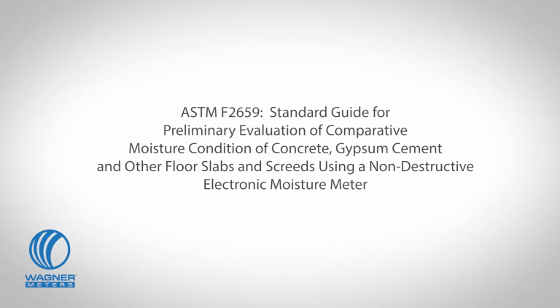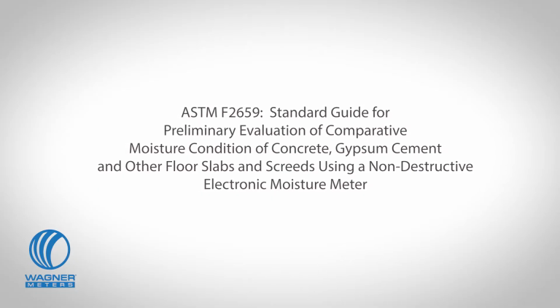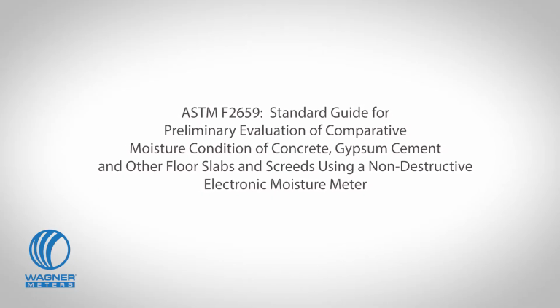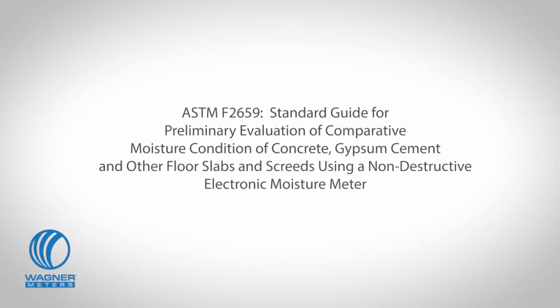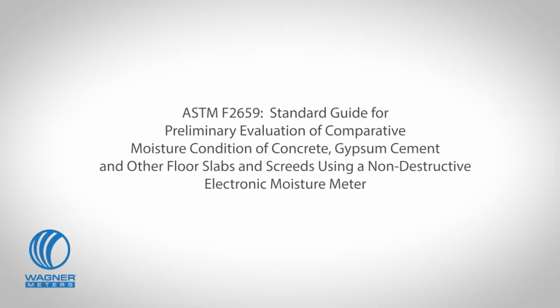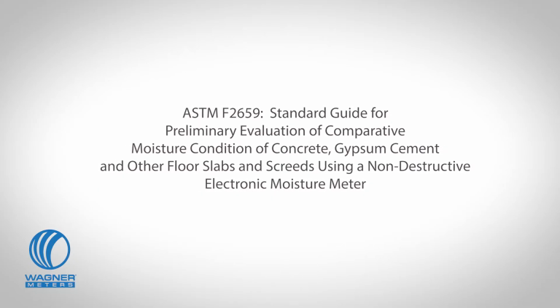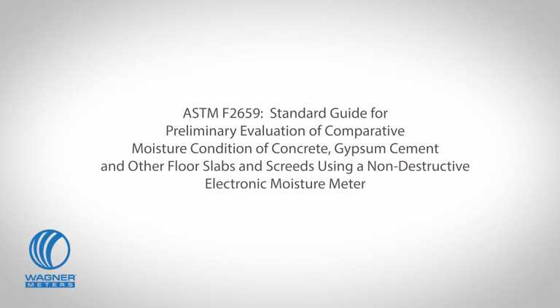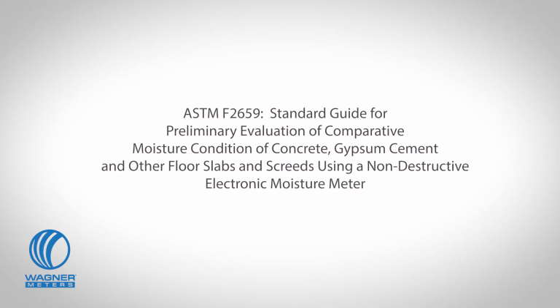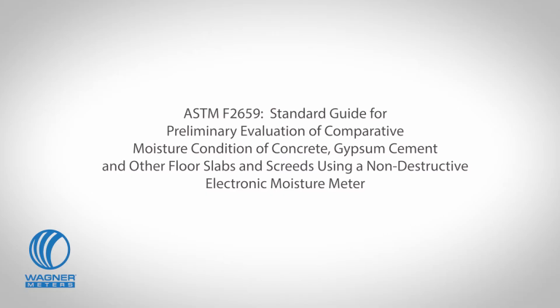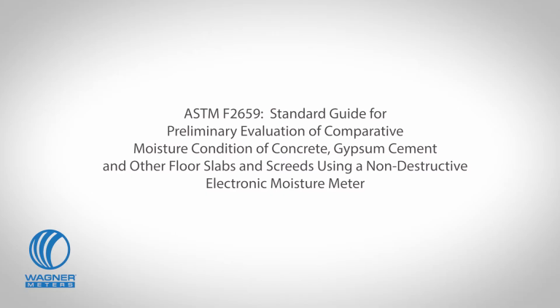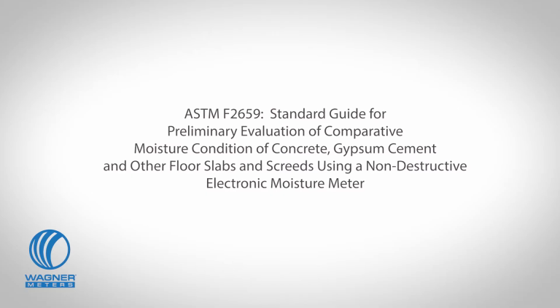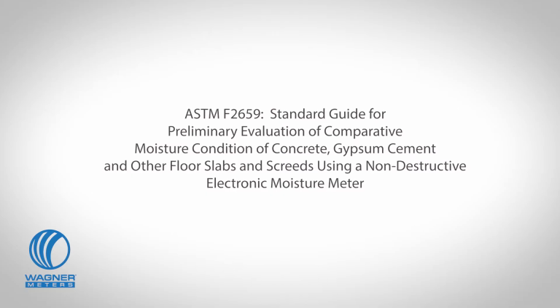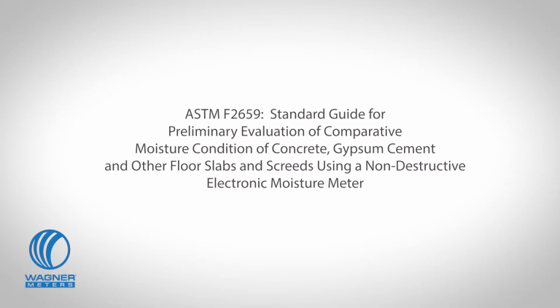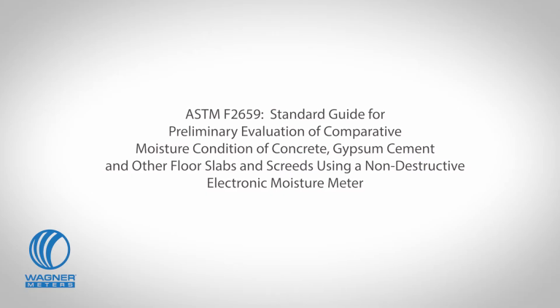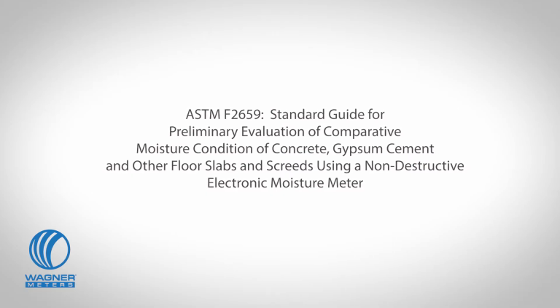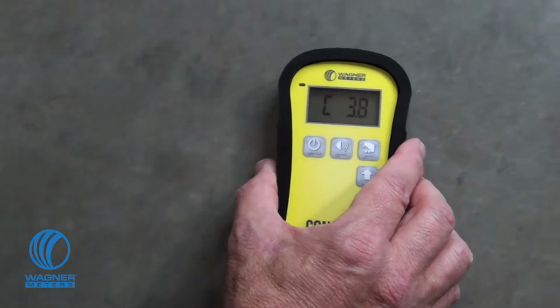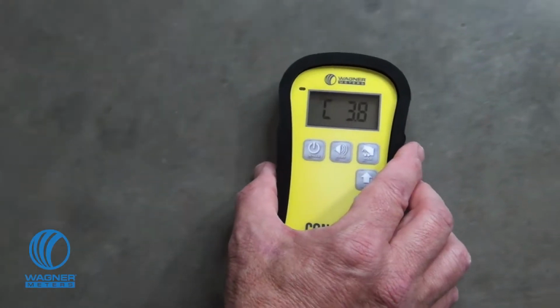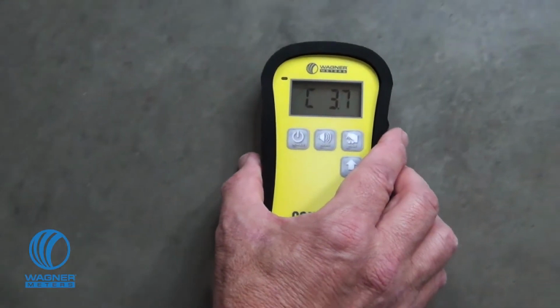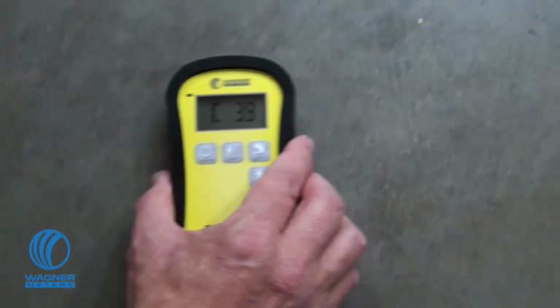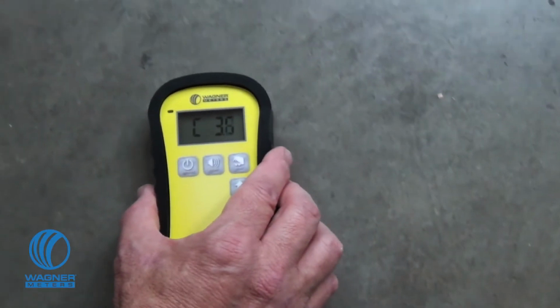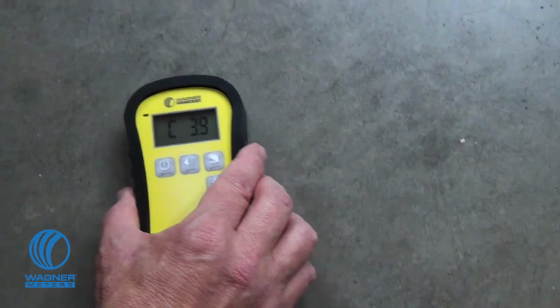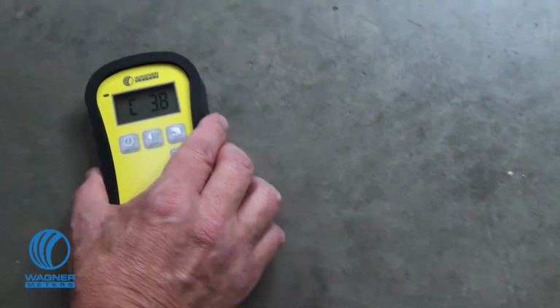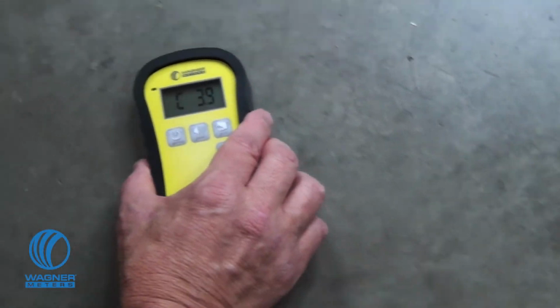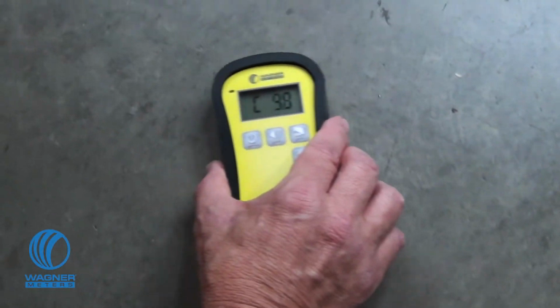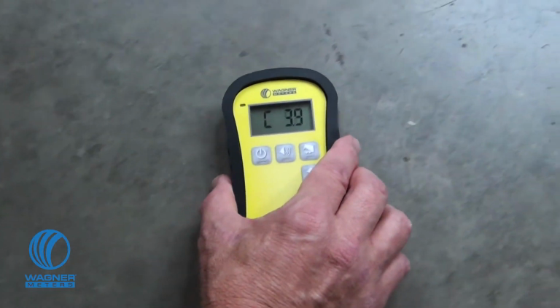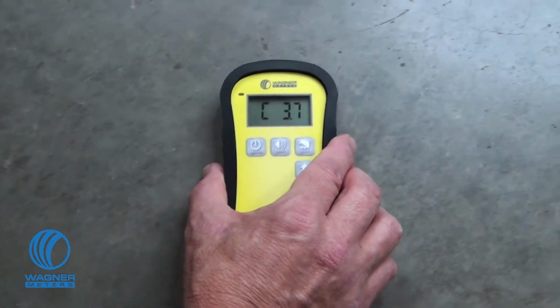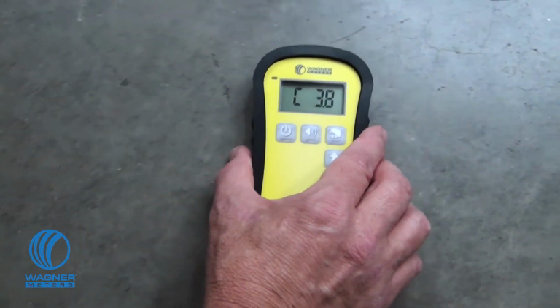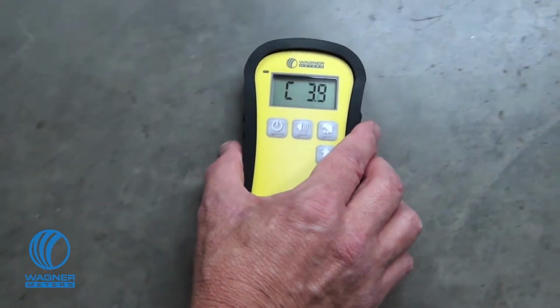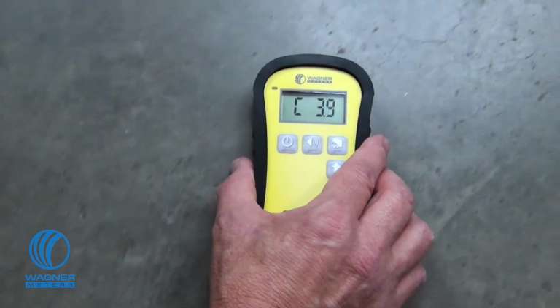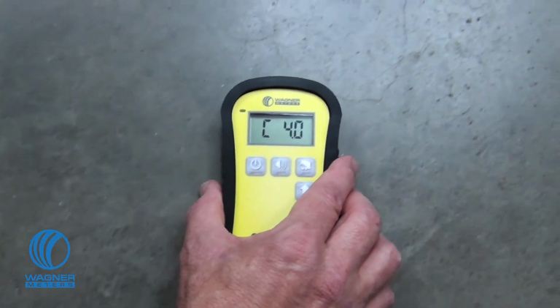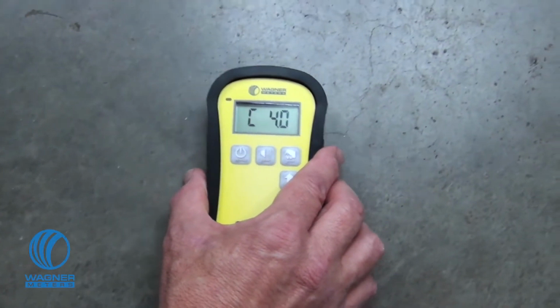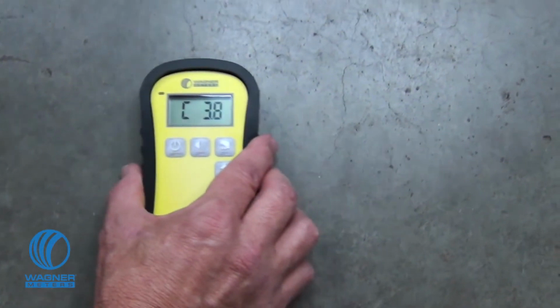gypsum cement, and other floor slabs and screed. In the standard measurement mode, the C555 measures moisture within a 0 to 6.9% moisture reading range.